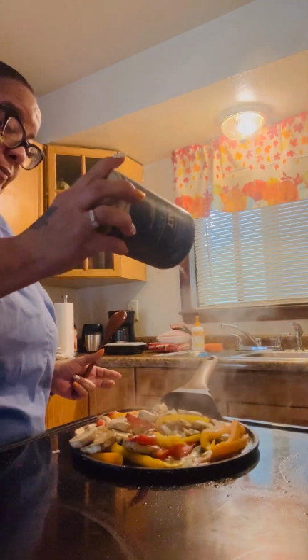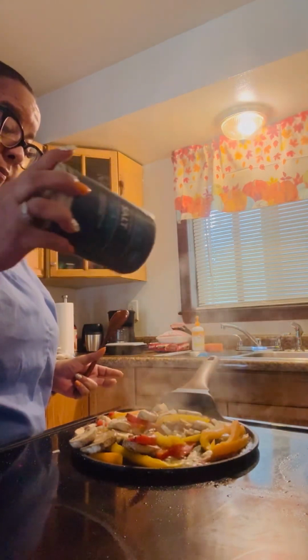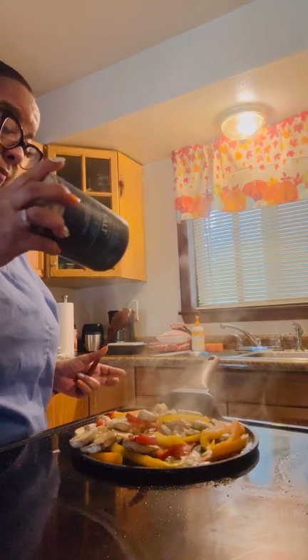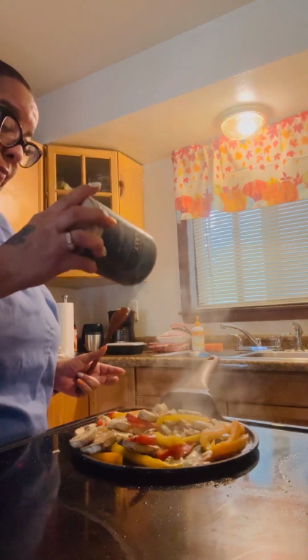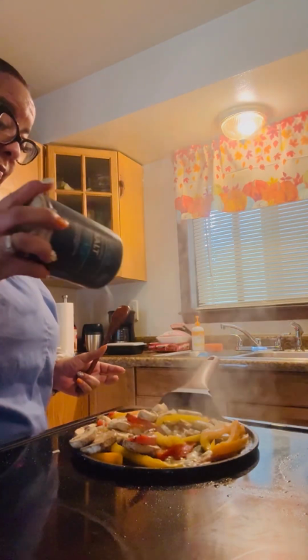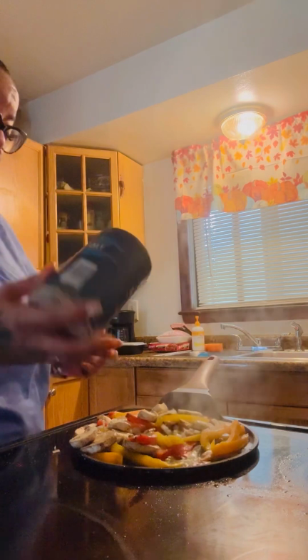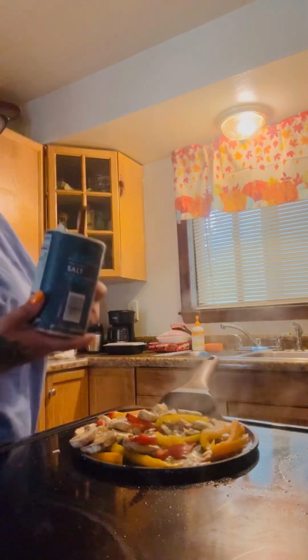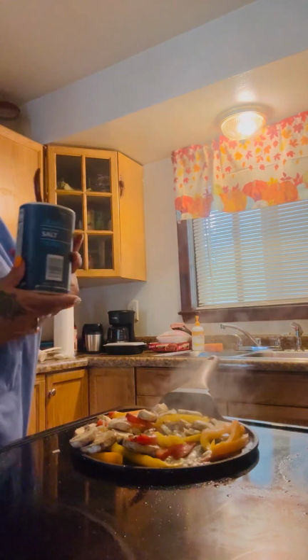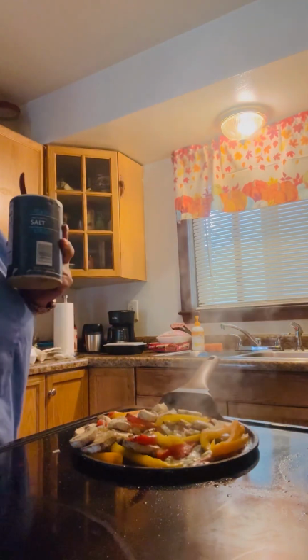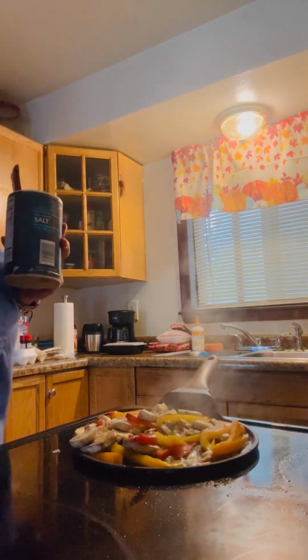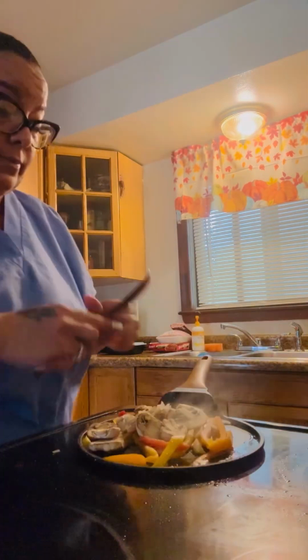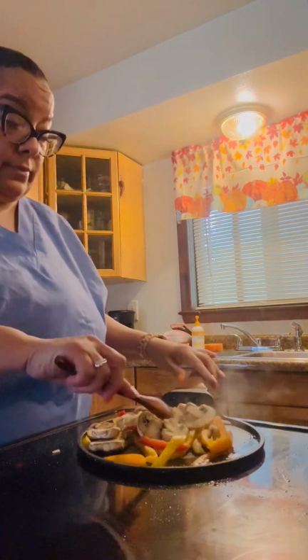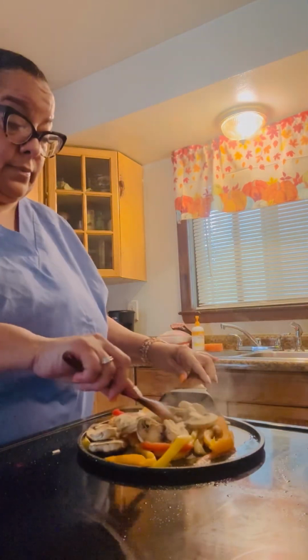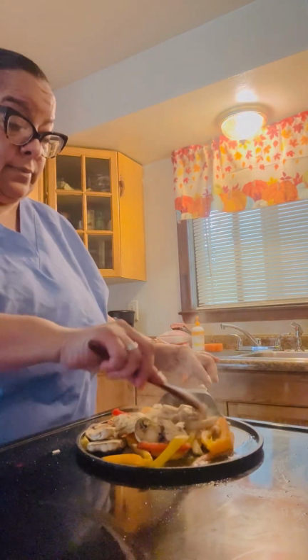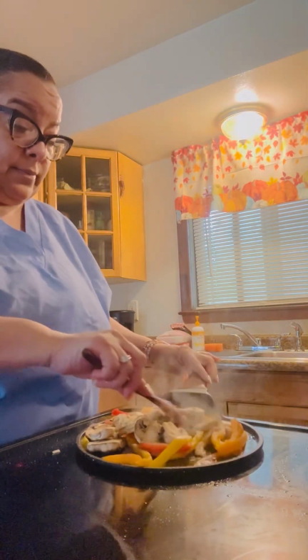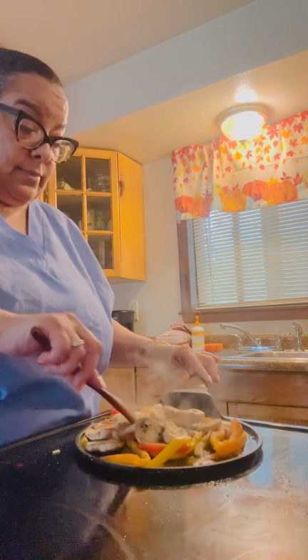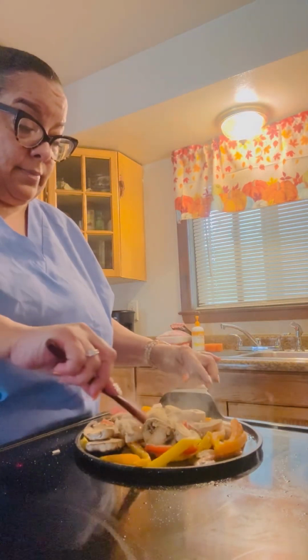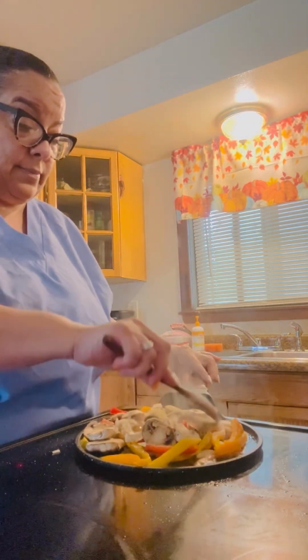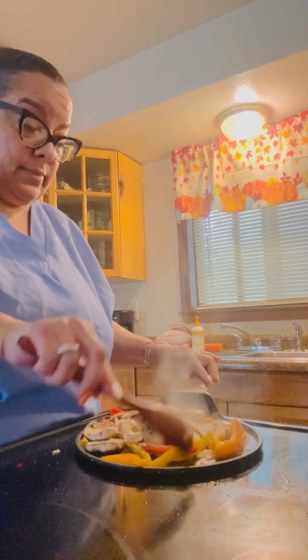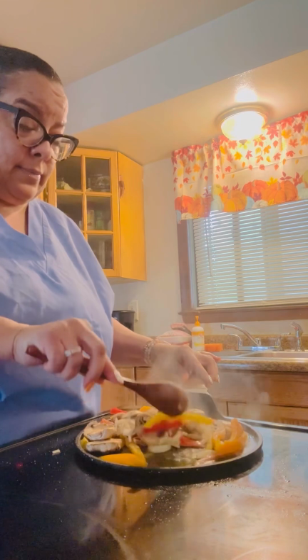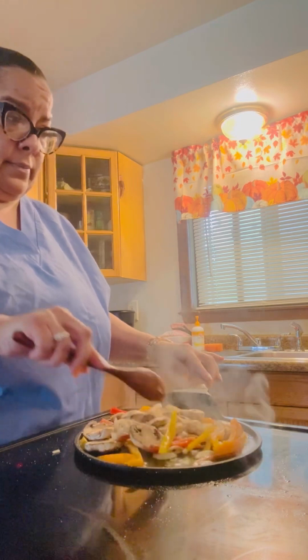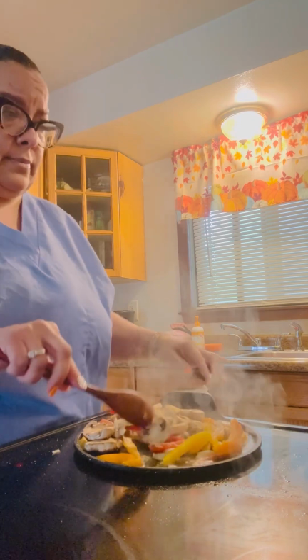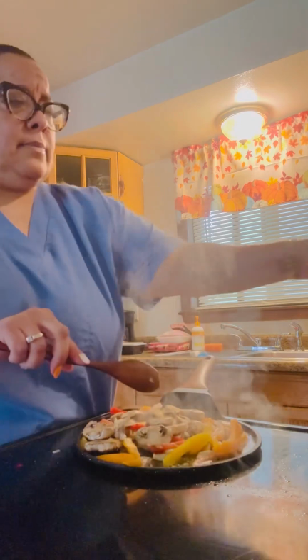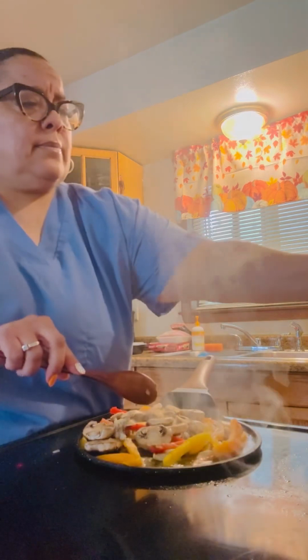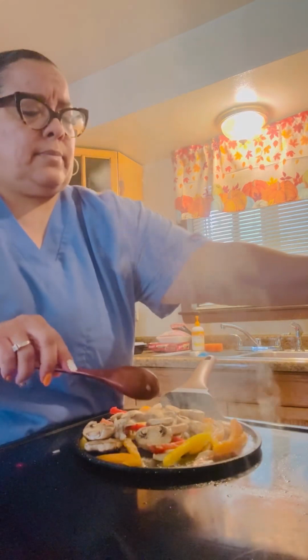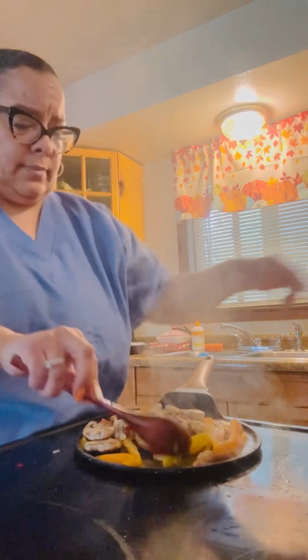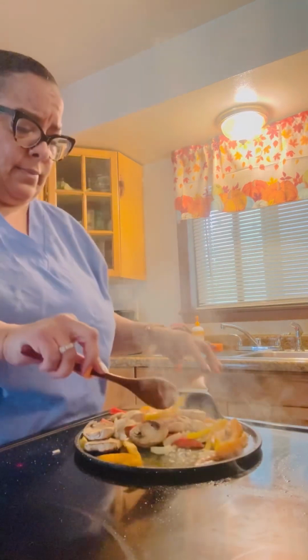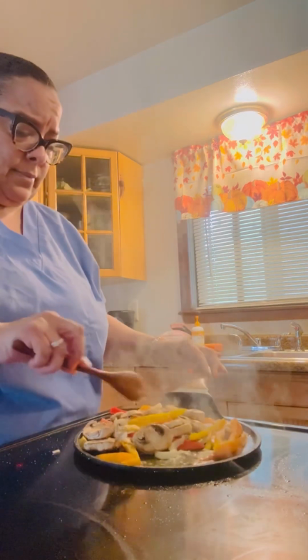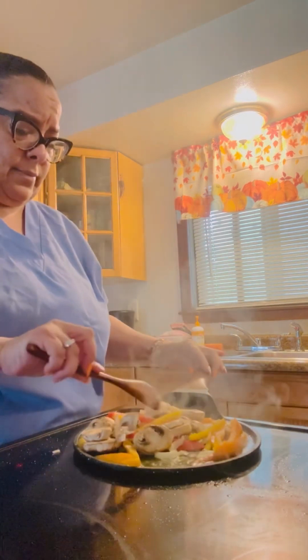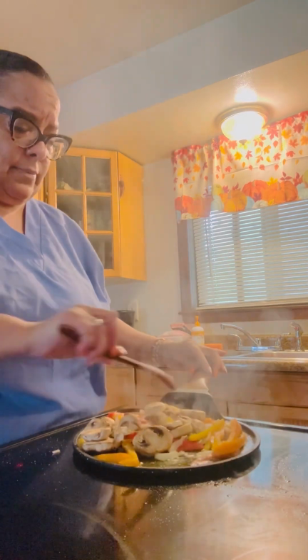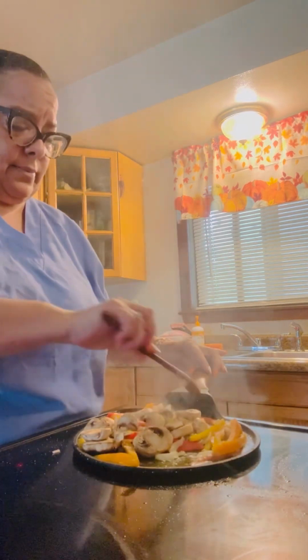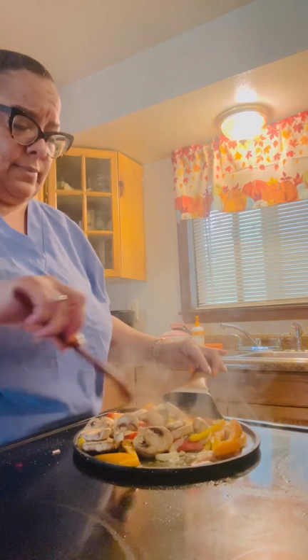Light on the salt, though. I'm going to let these things simmer, turning that eye down. Don't want to burn them.